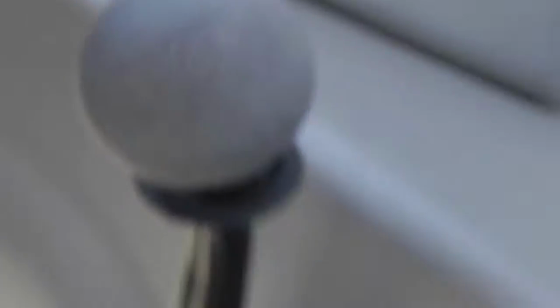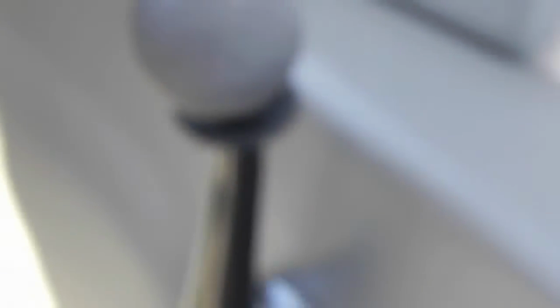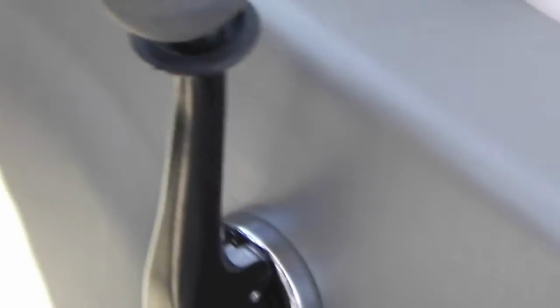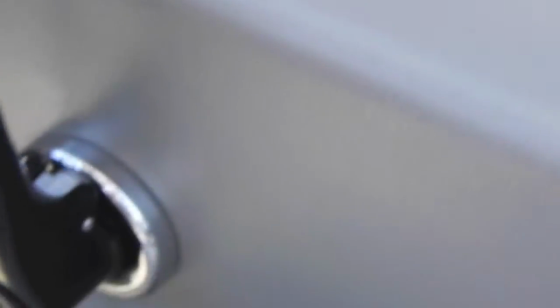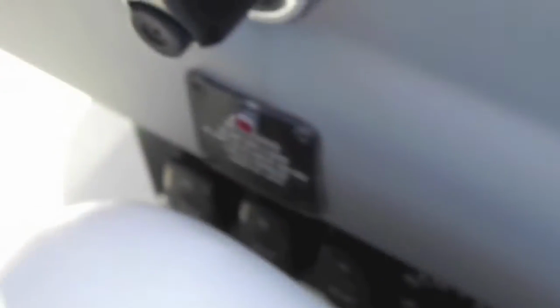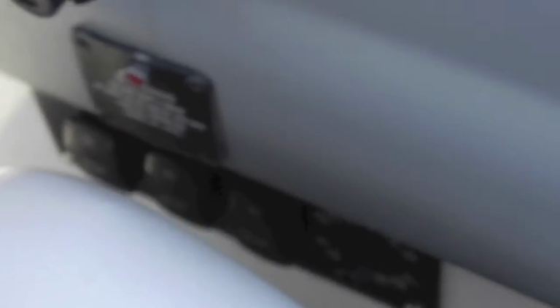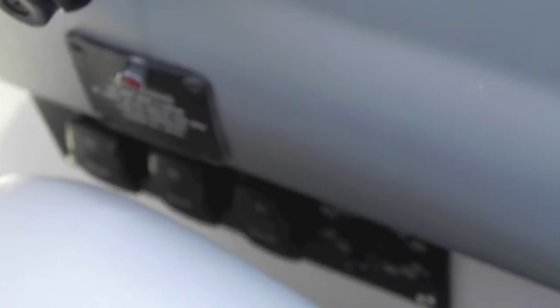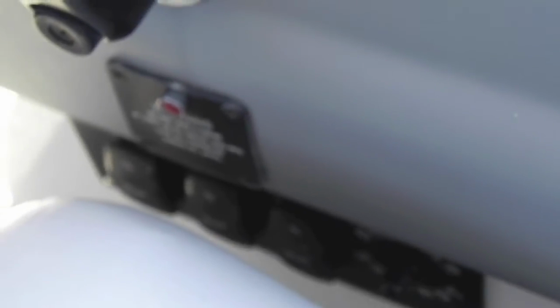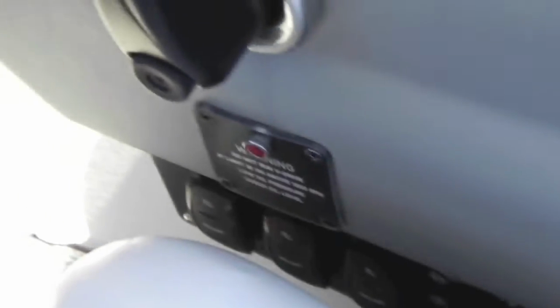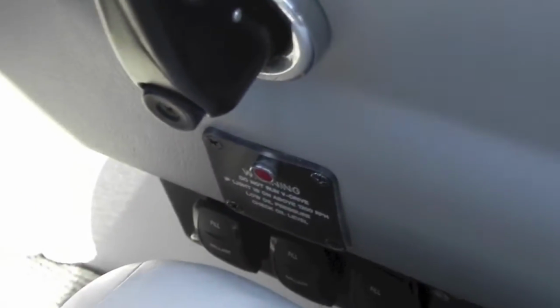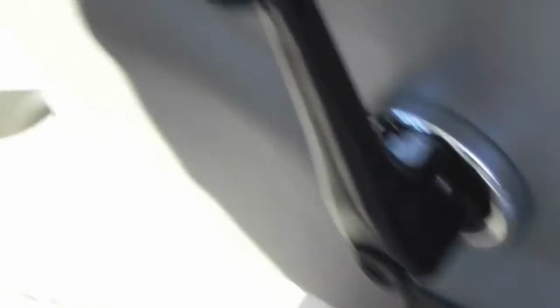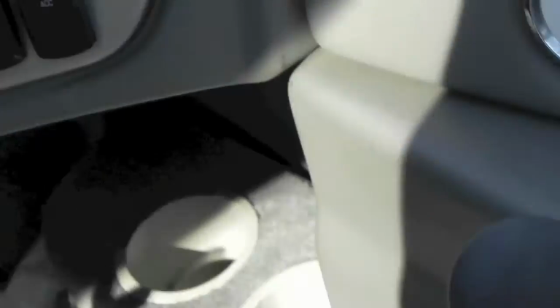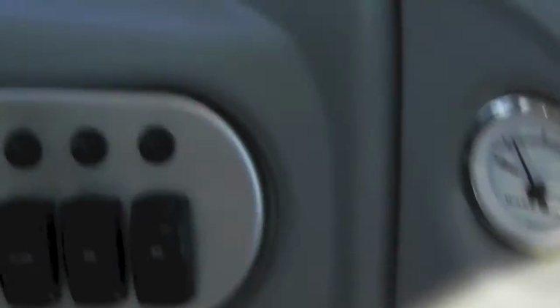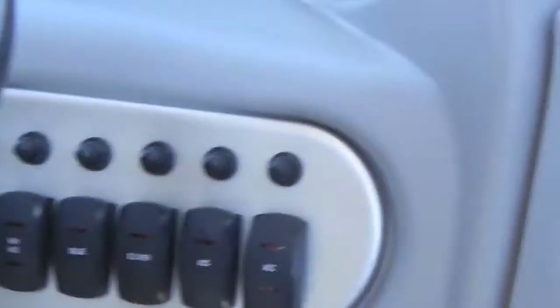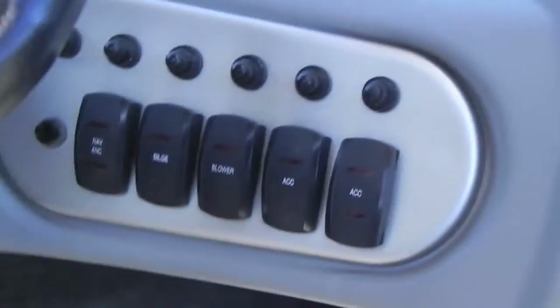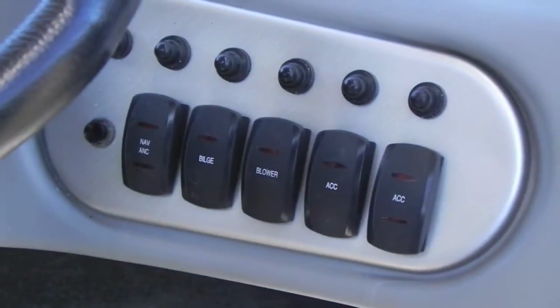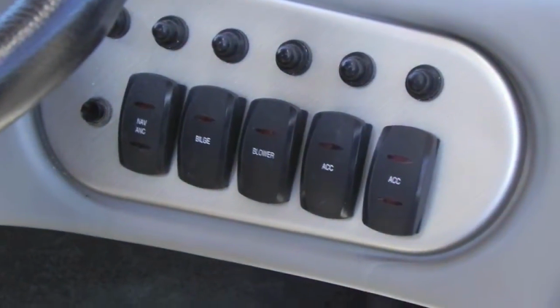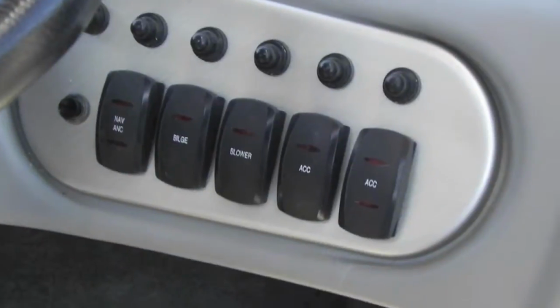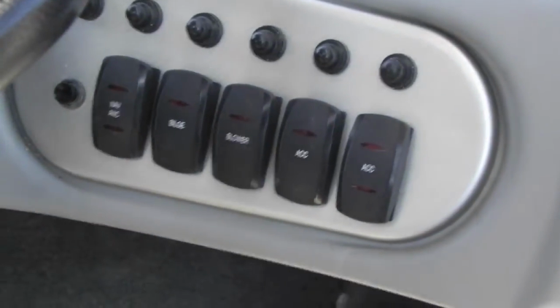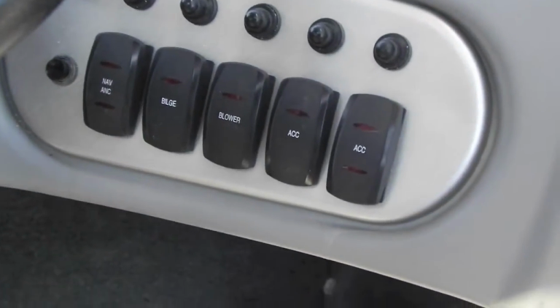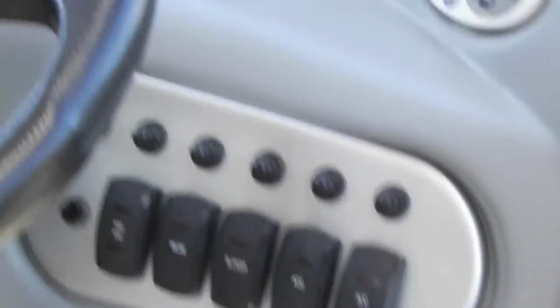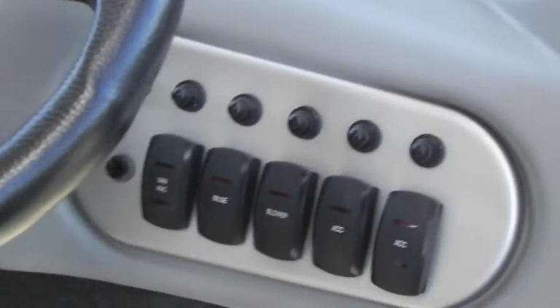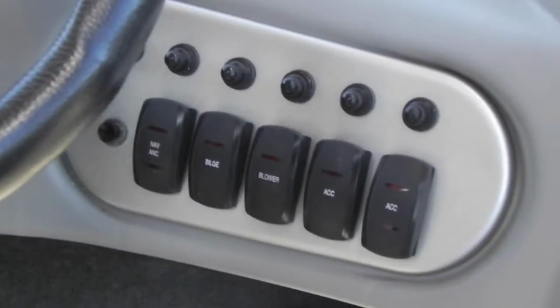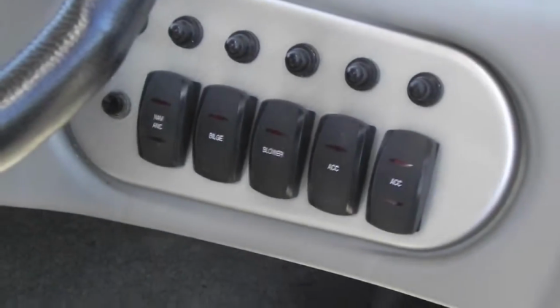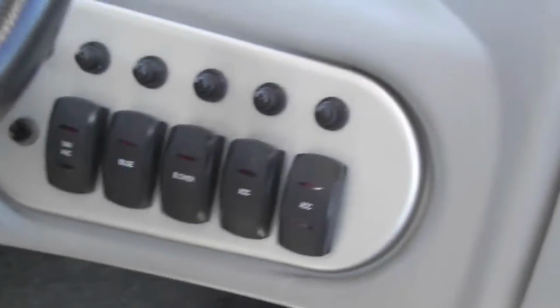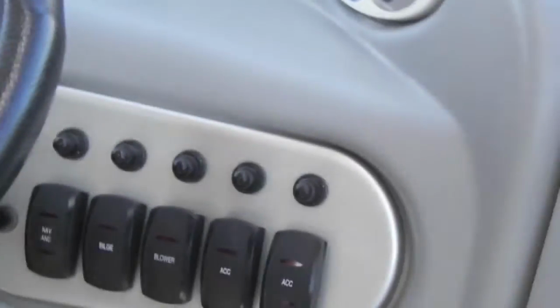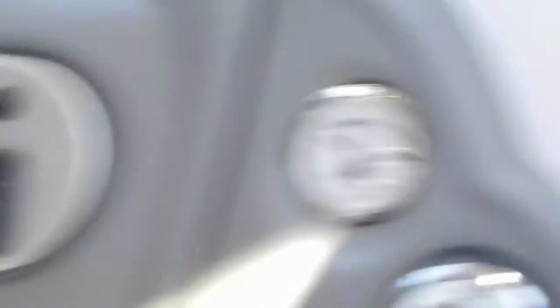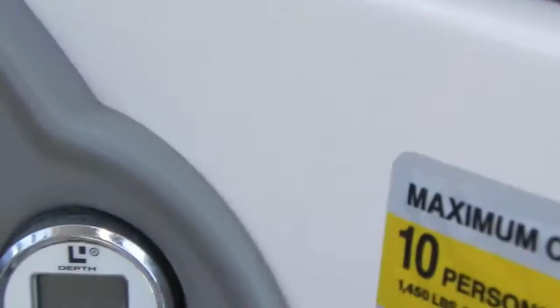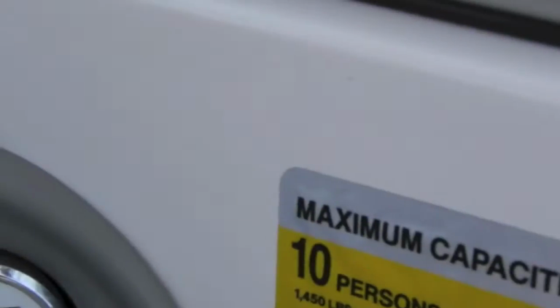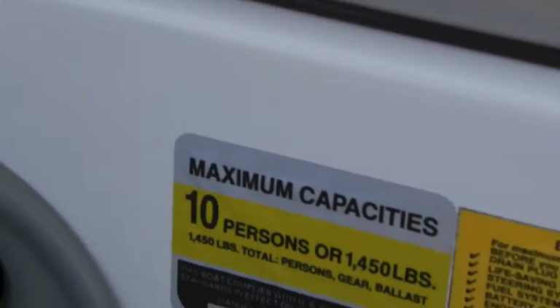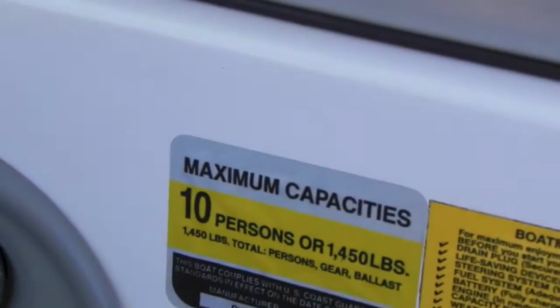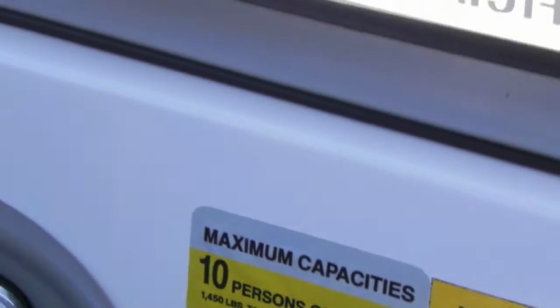You have your three ballast switches for your Big Bertha ballast. It has two rear bags — one on the port, one on the starboard — and a bow bag, with all the pumps that fill and empty. Boat's rated for 10 people. Rear view mirror, bimini, board racks.